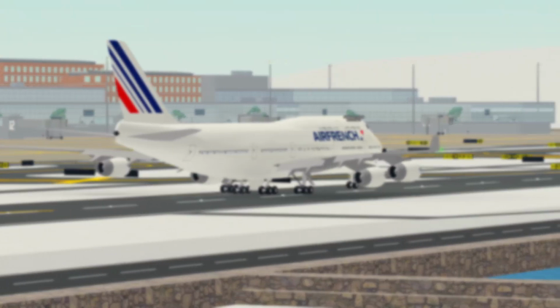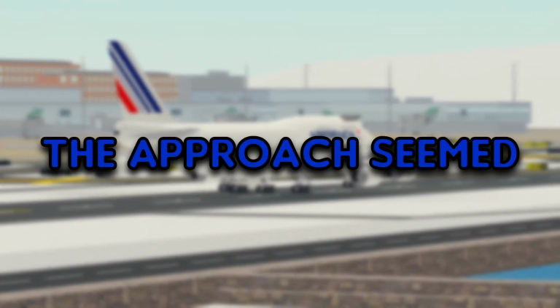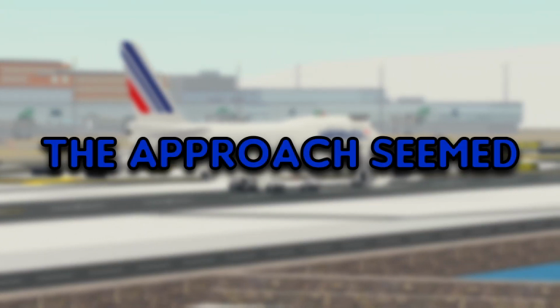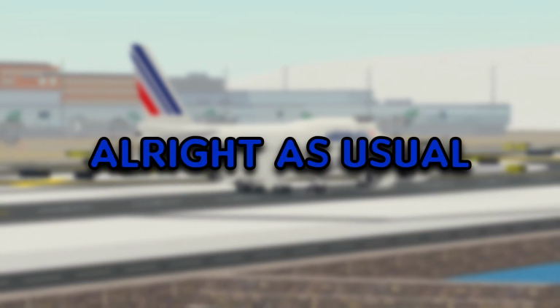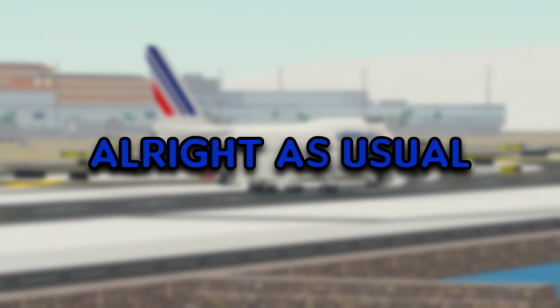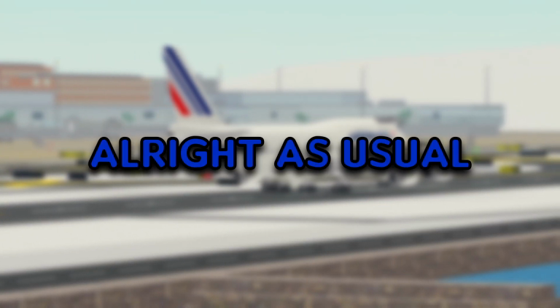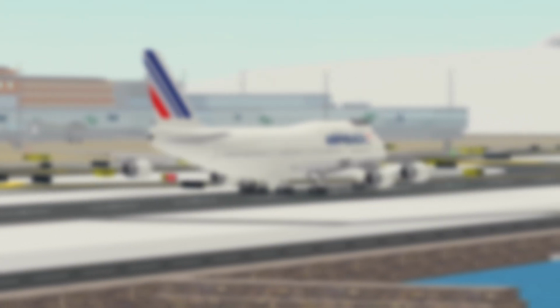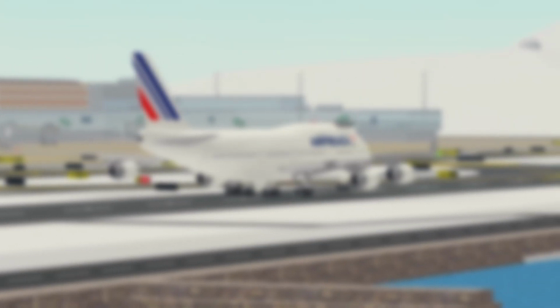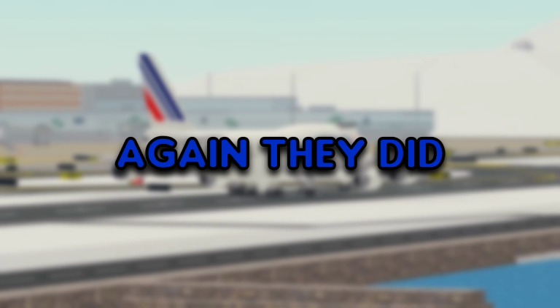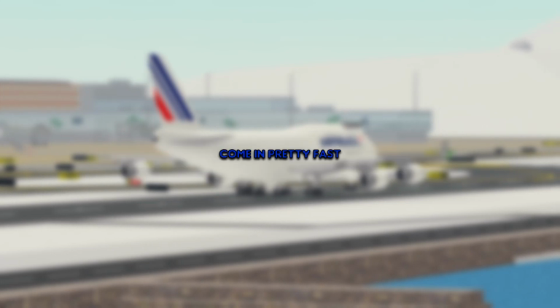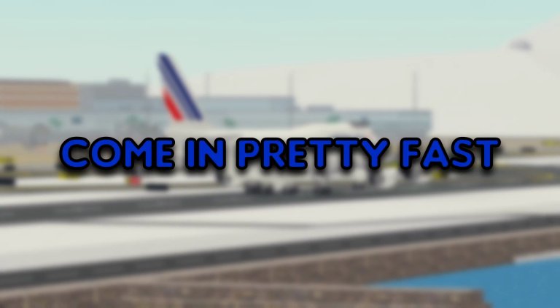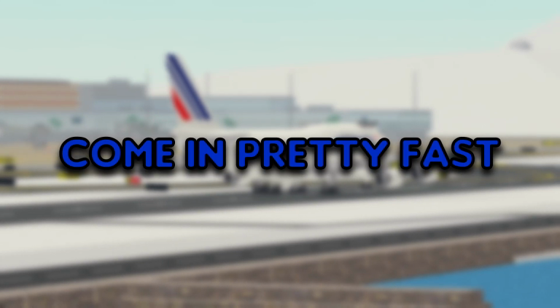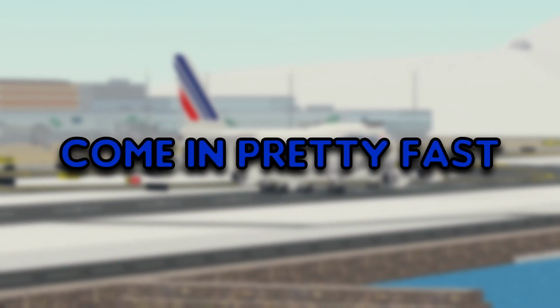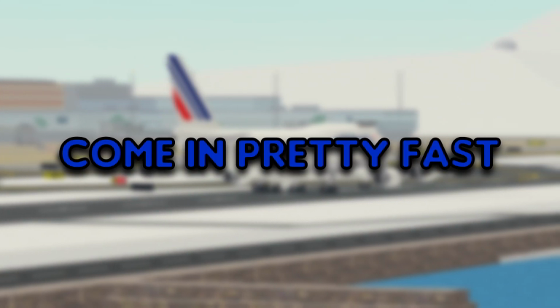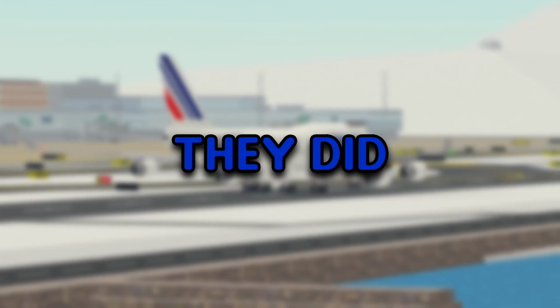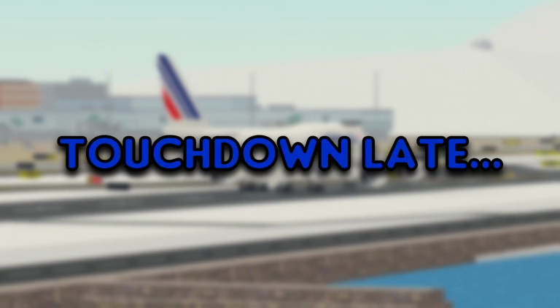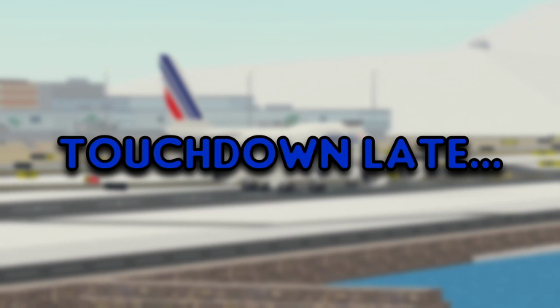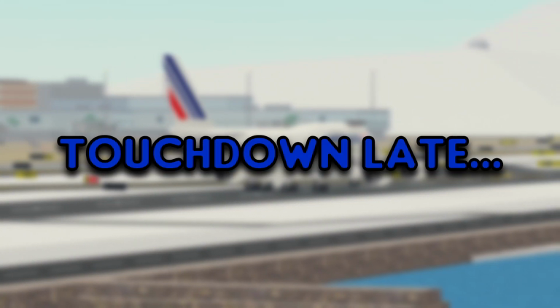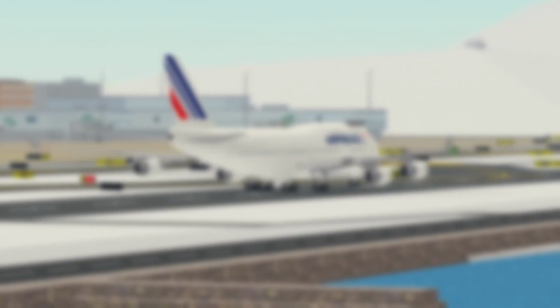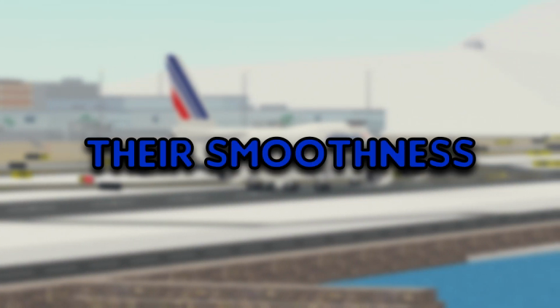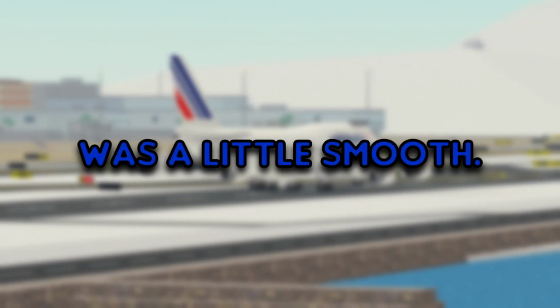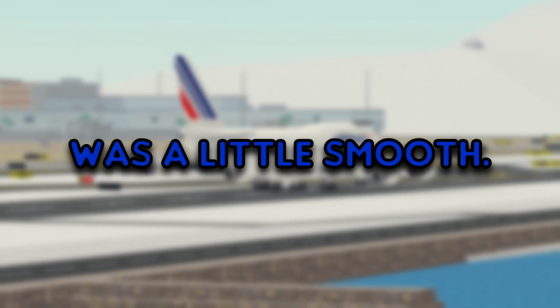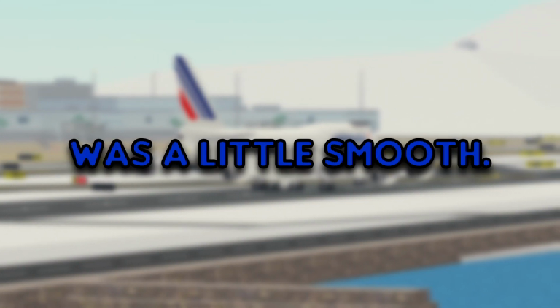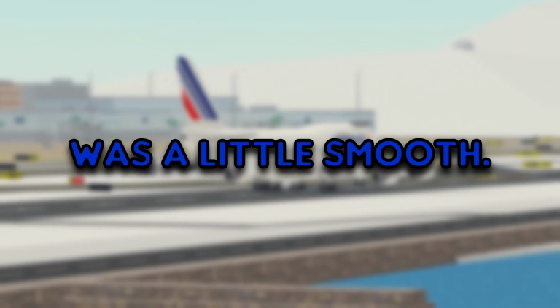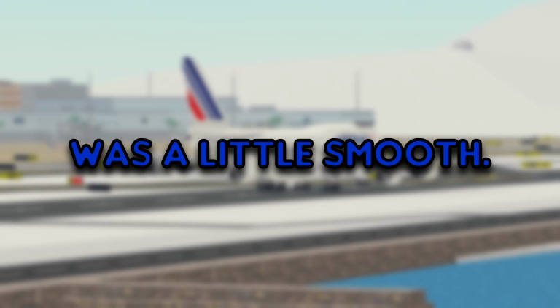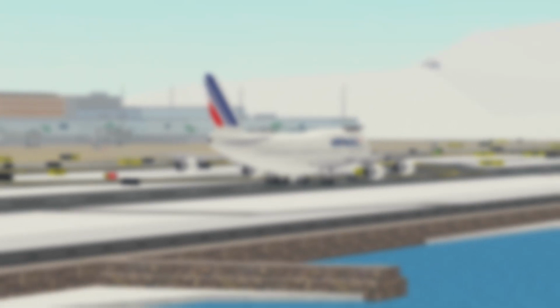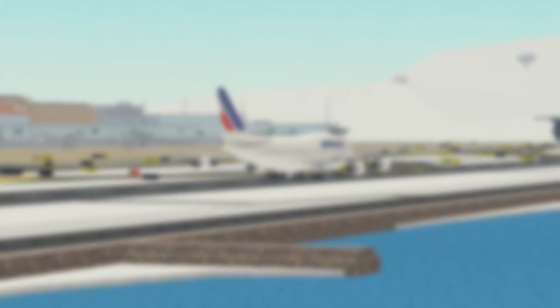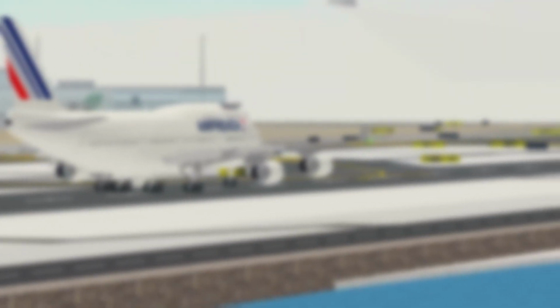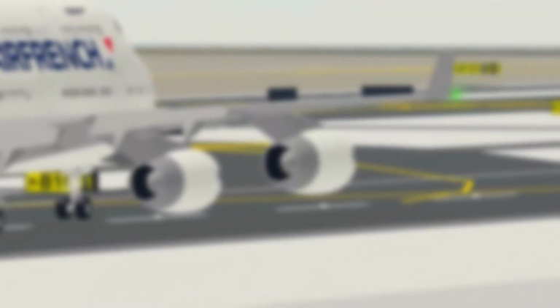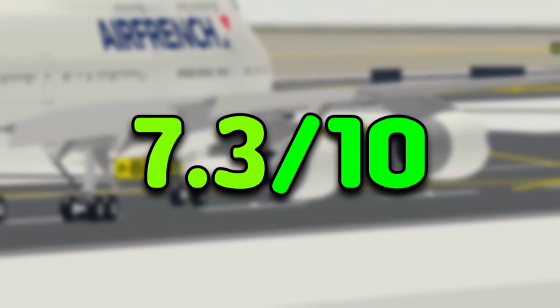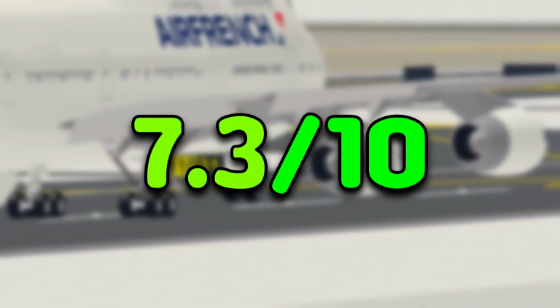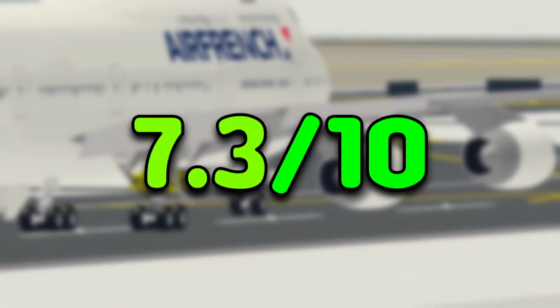The approach seemed alright as usual. Again they did come in pretty fast. They did touchdown late. Their smoothness was a little smooth. I'll rate this one a fair 7.3 out of 10.